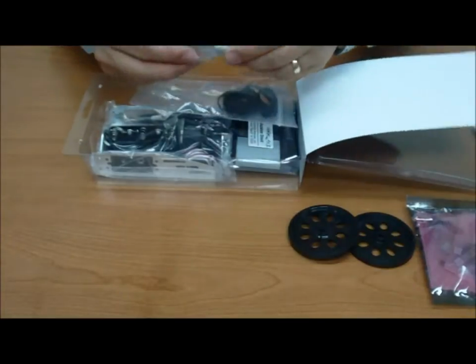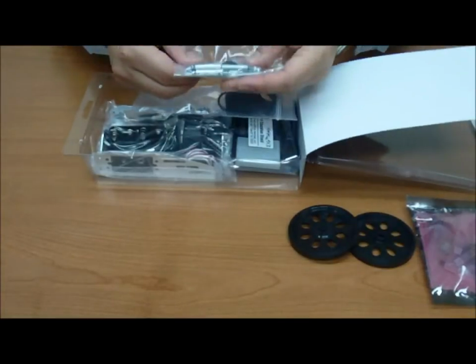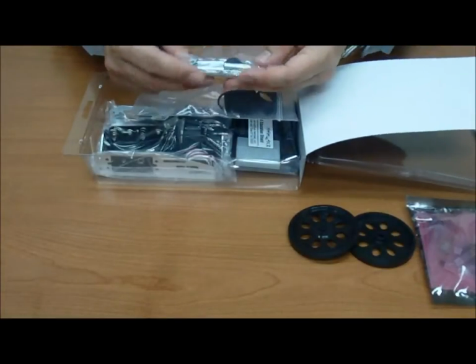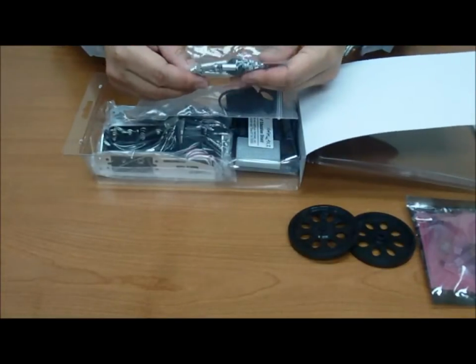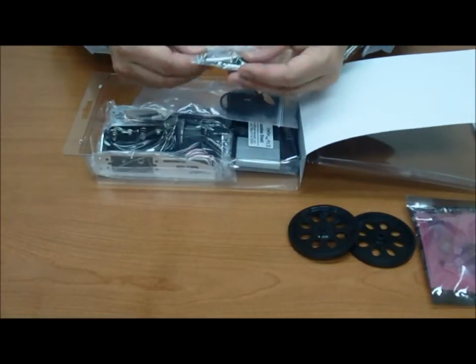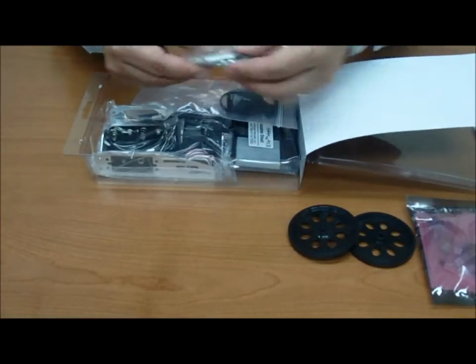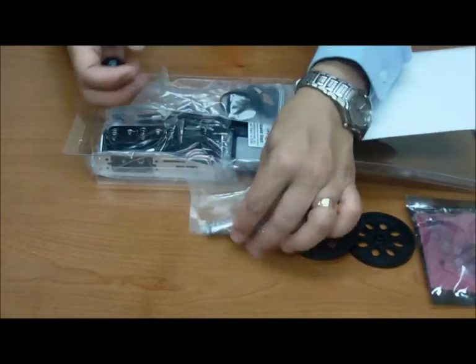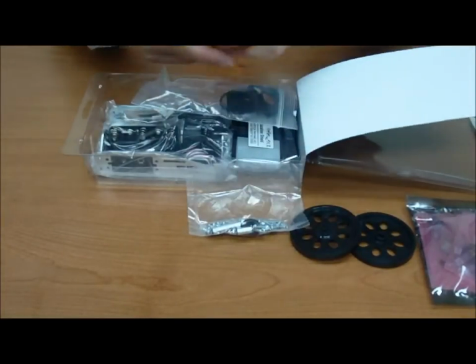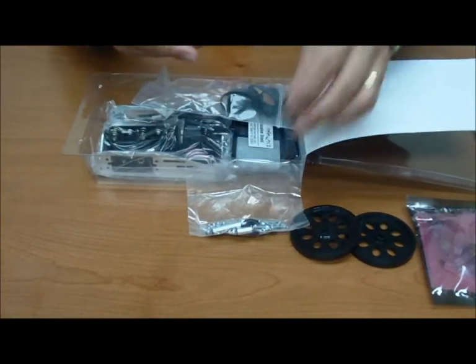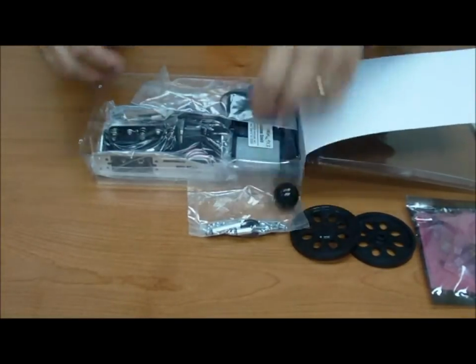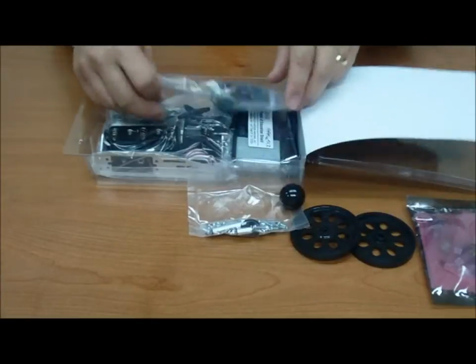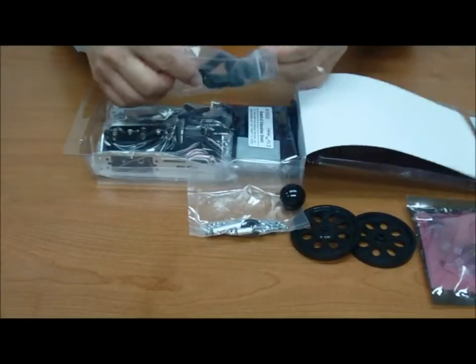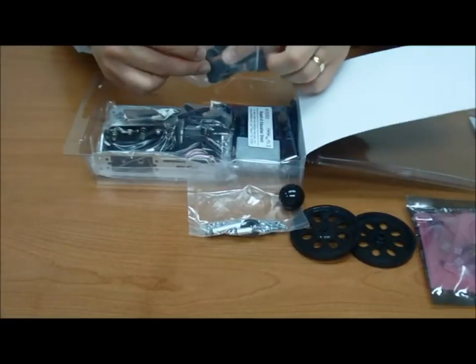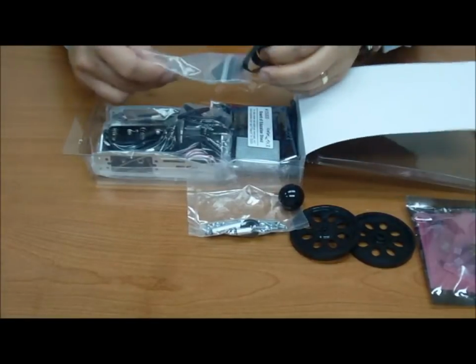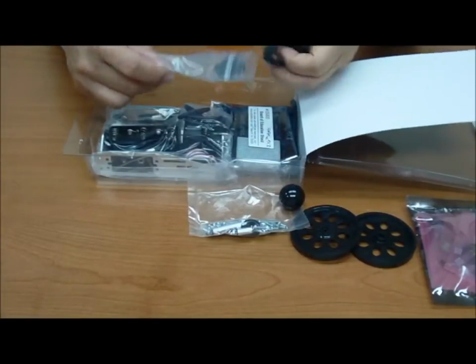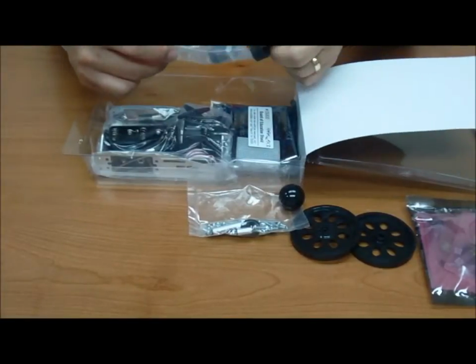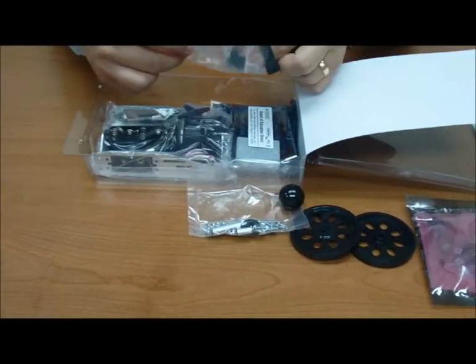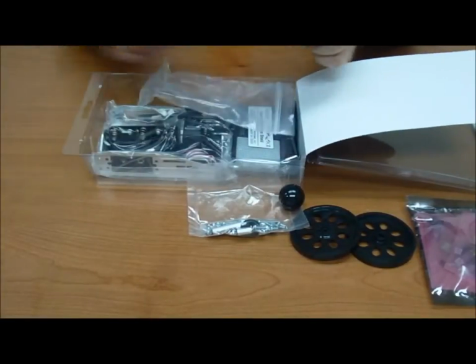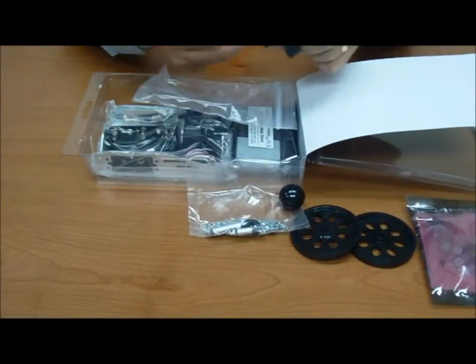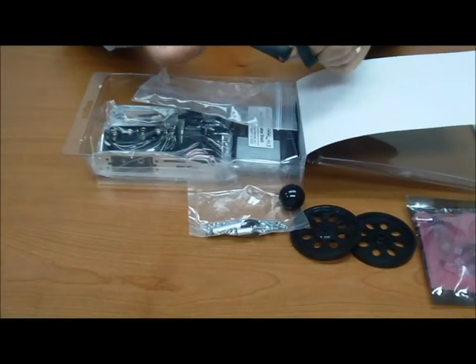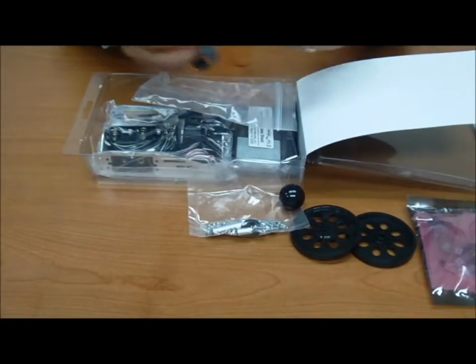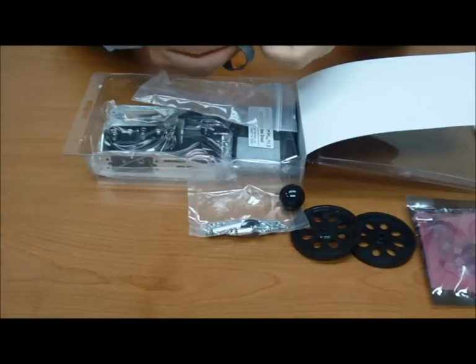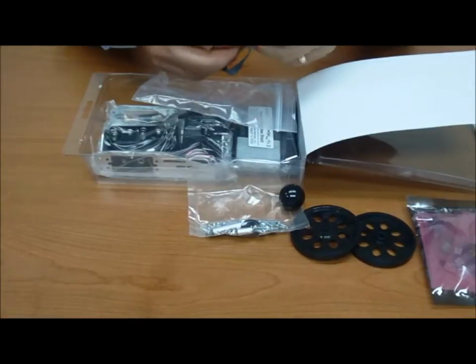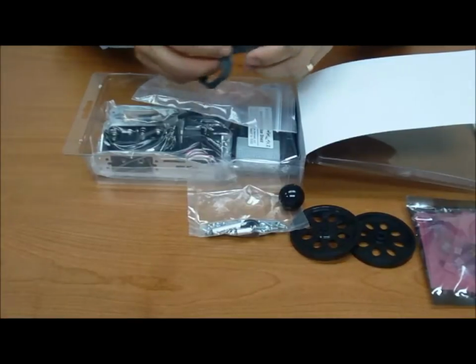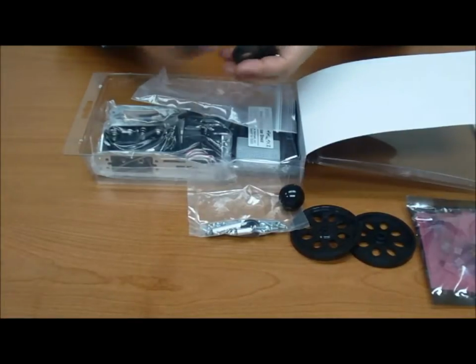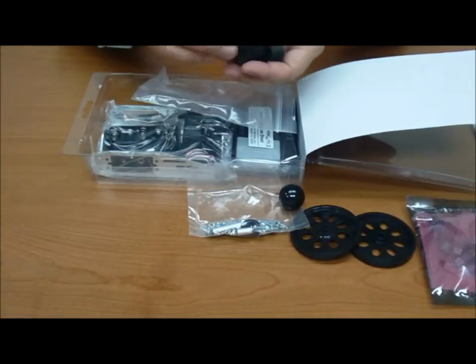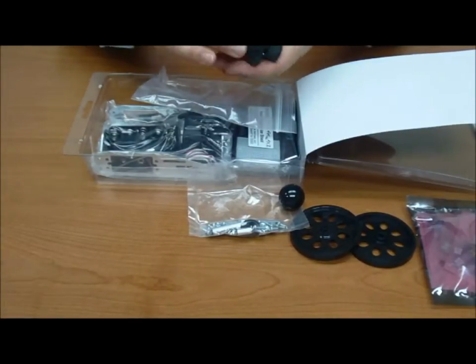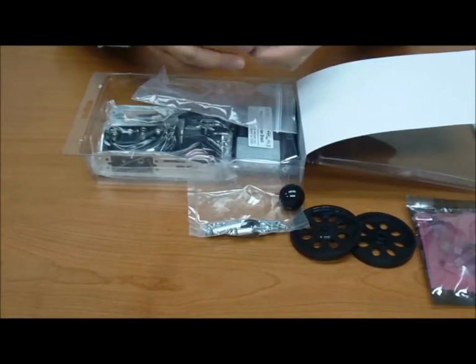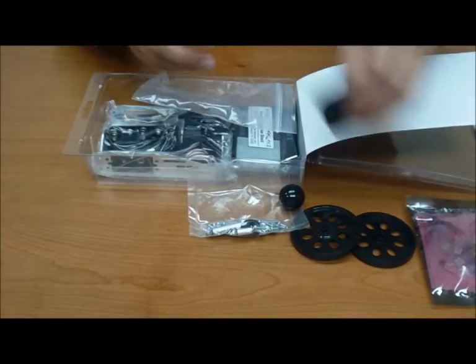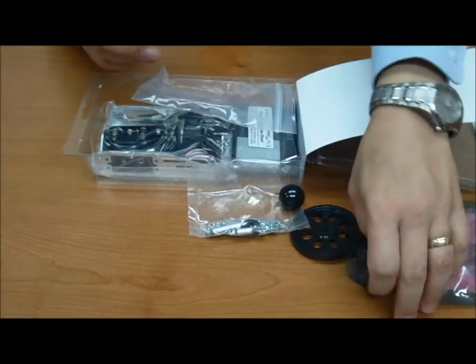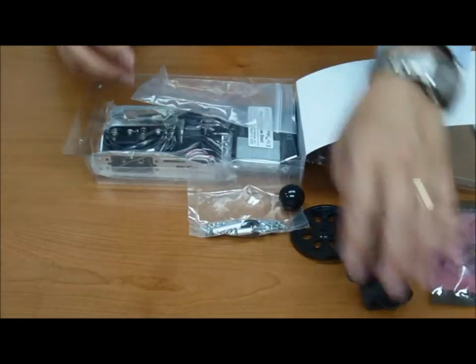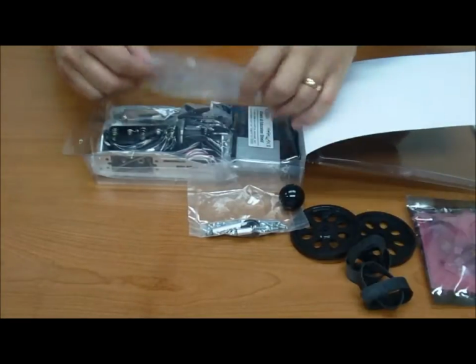Got our screws and standoffs. And some bands in here that probably also fit around our wheel assemblies.